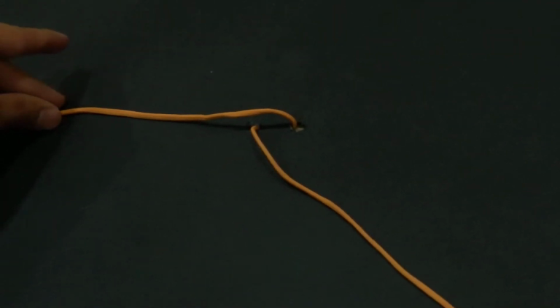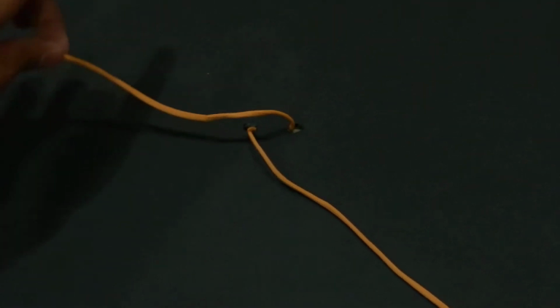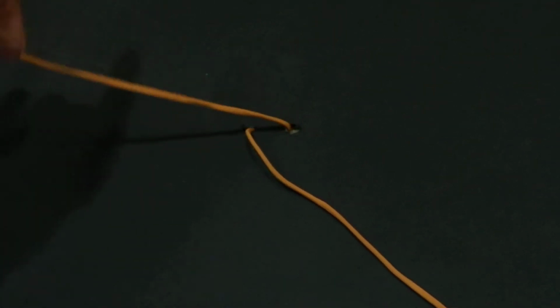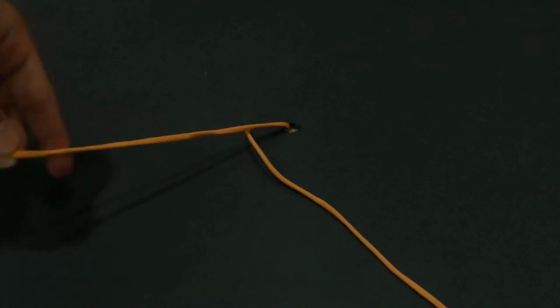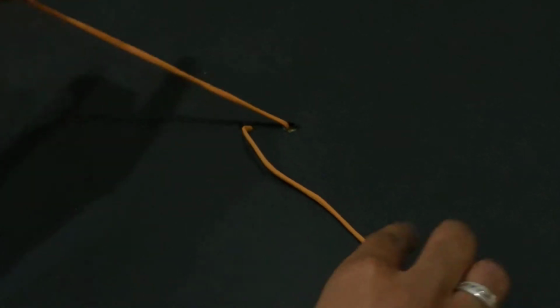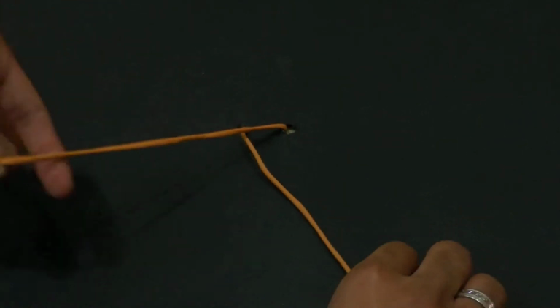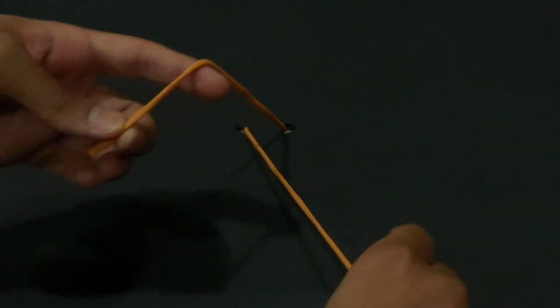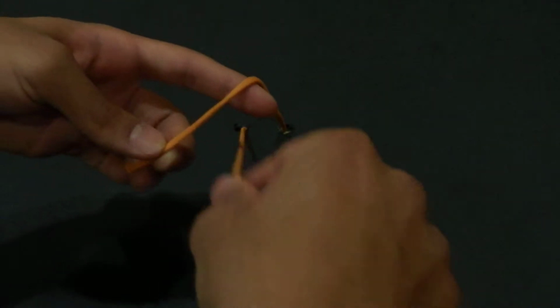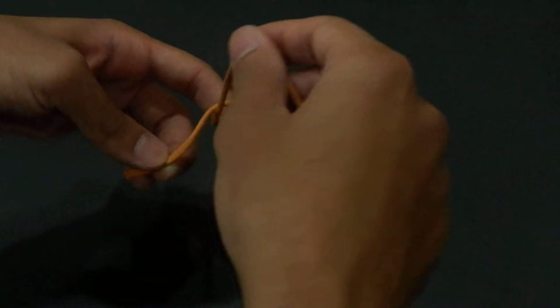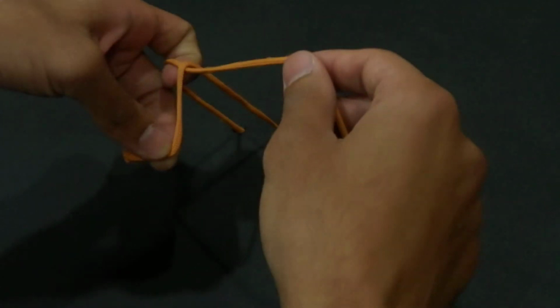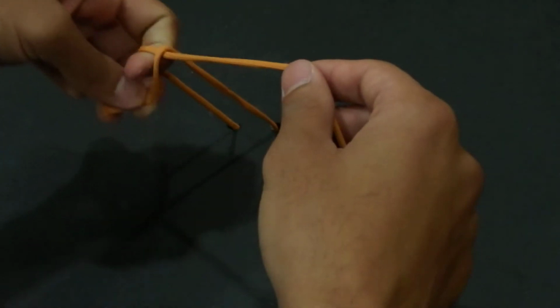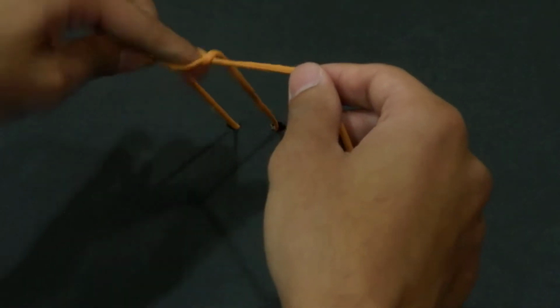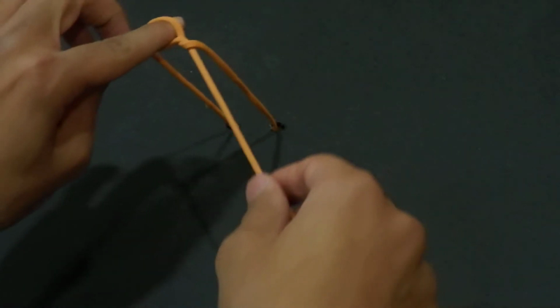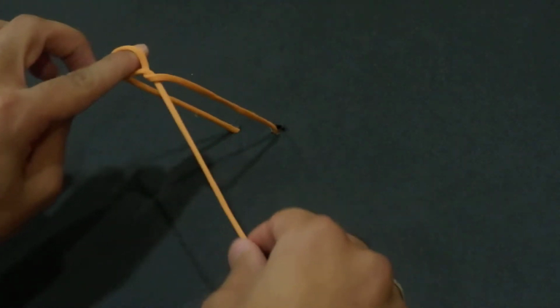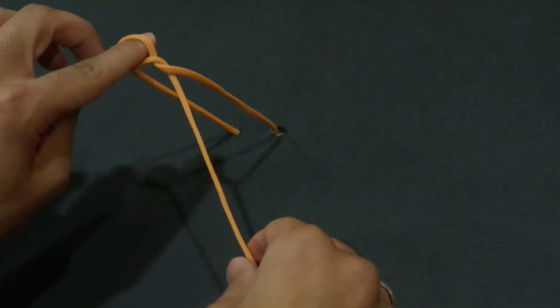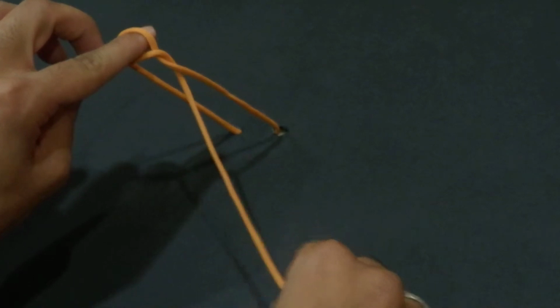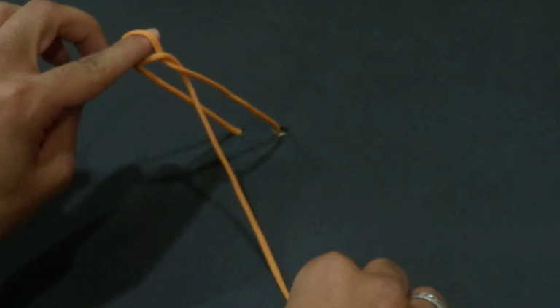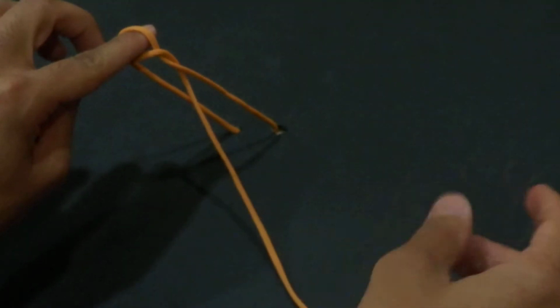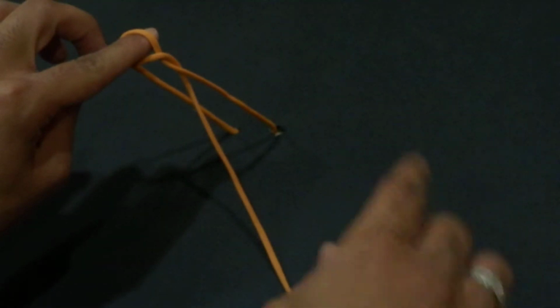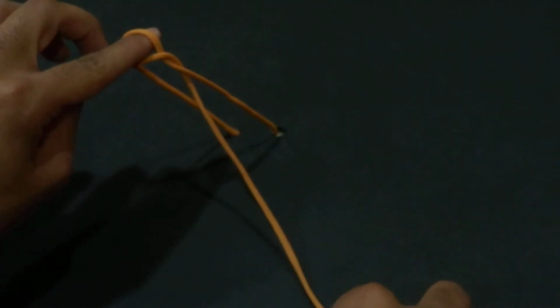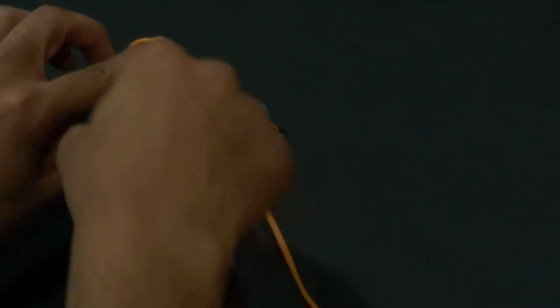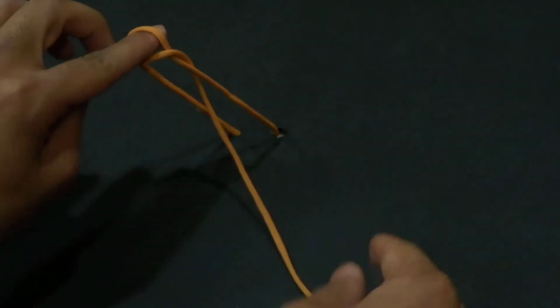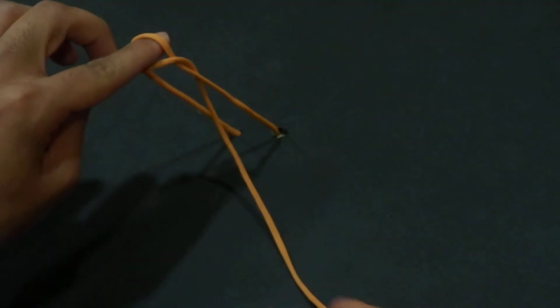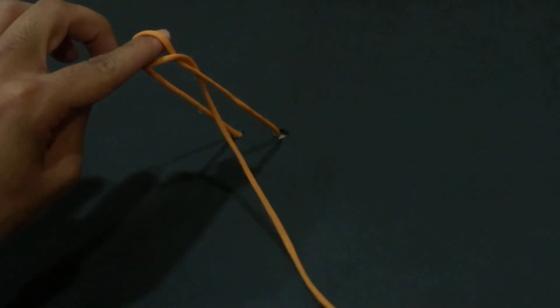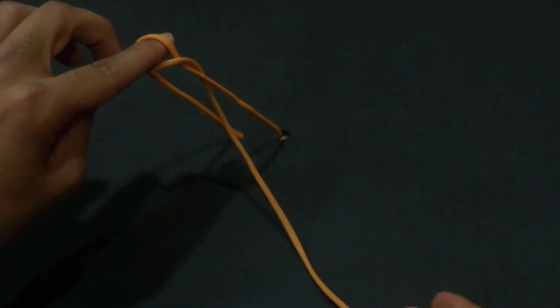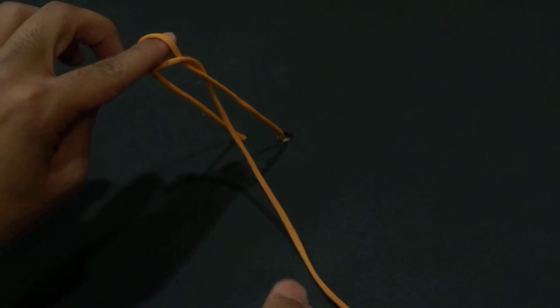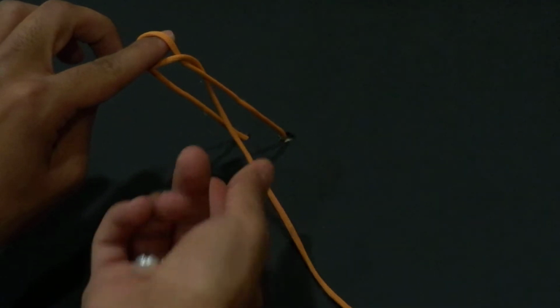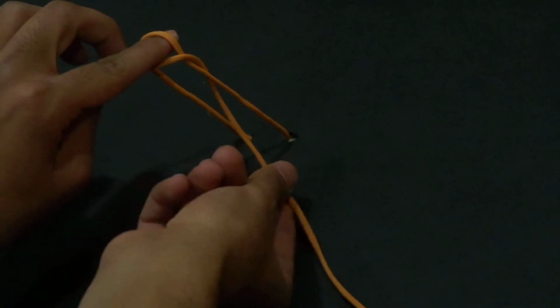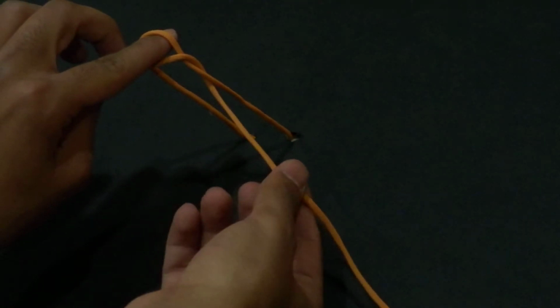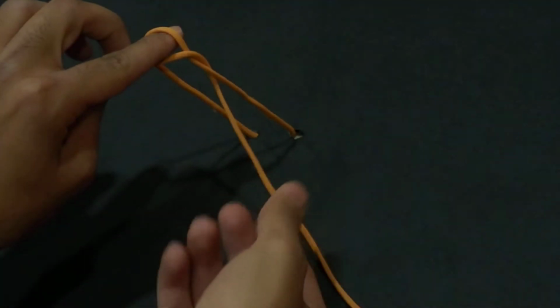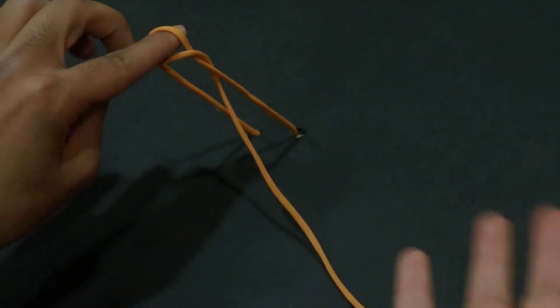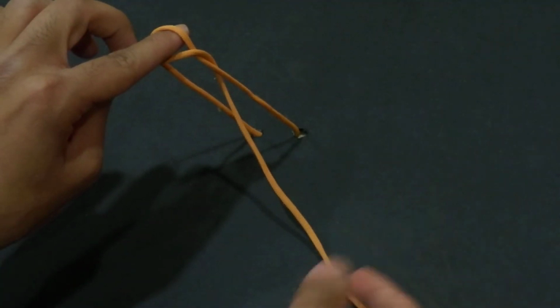Then I will tie it with the index finger, bring it behind, make the other loop and bring it inside. Here is the job of the other hand — that I will not go out, I will make the other knot by the right hand.